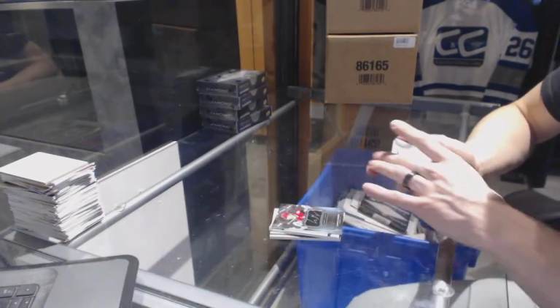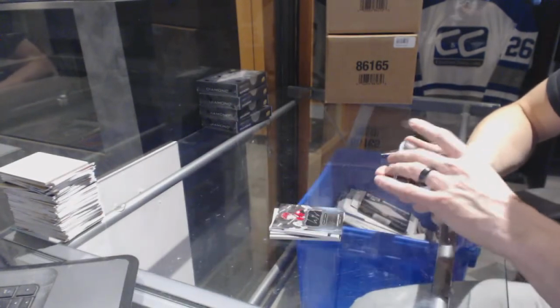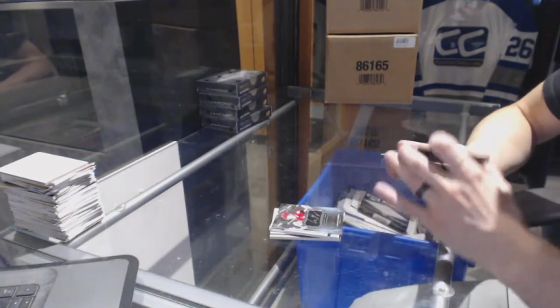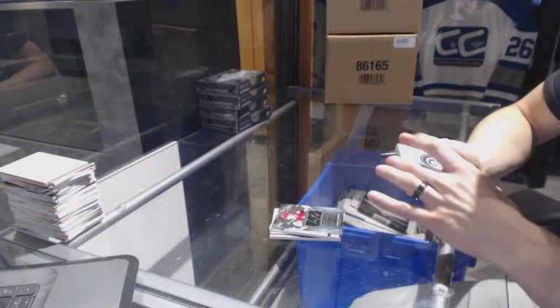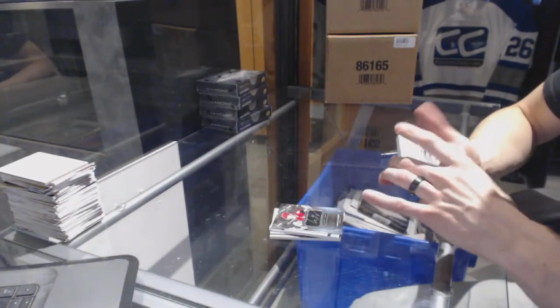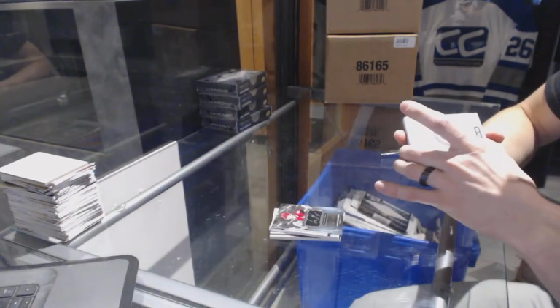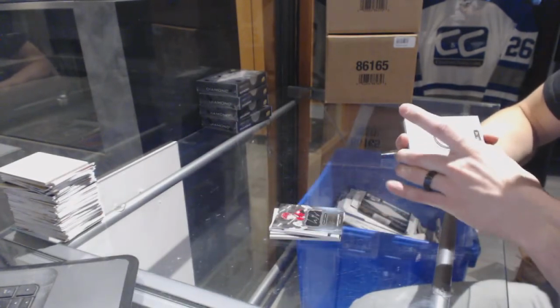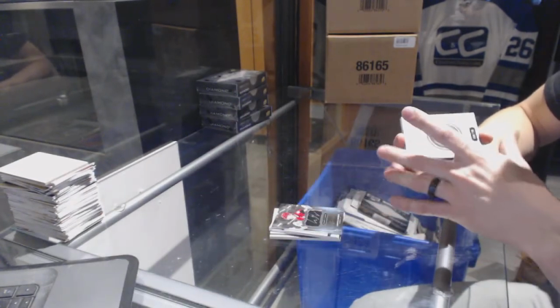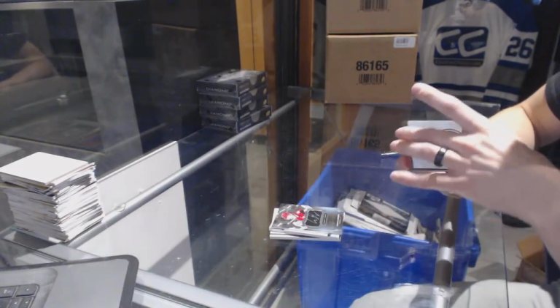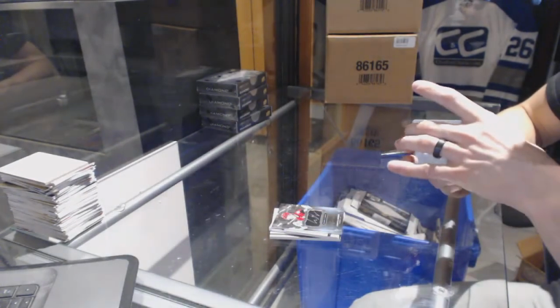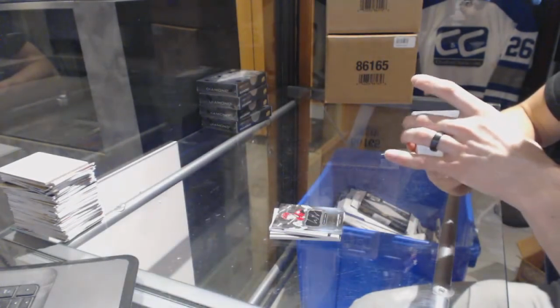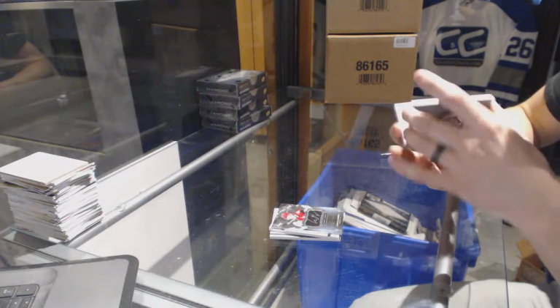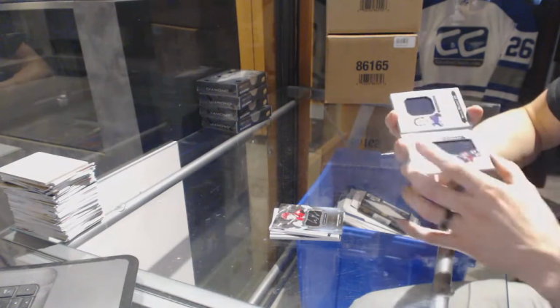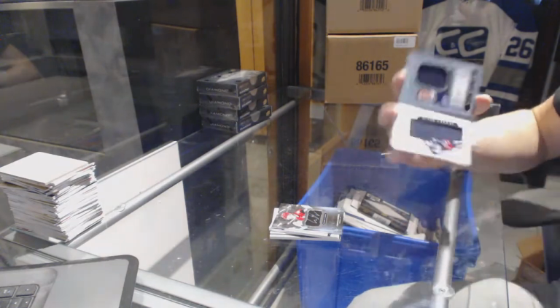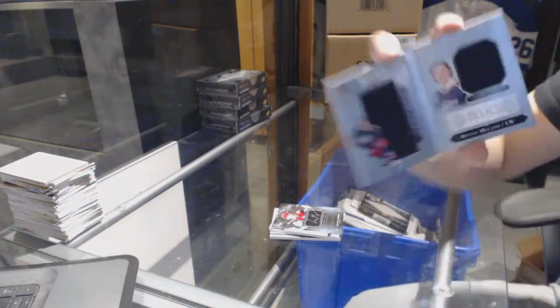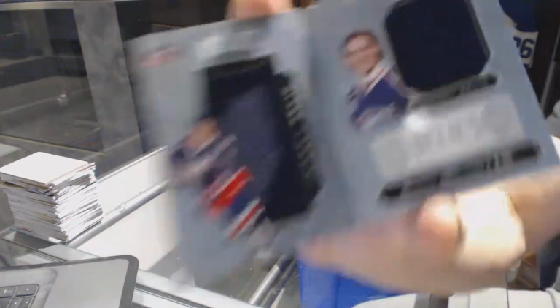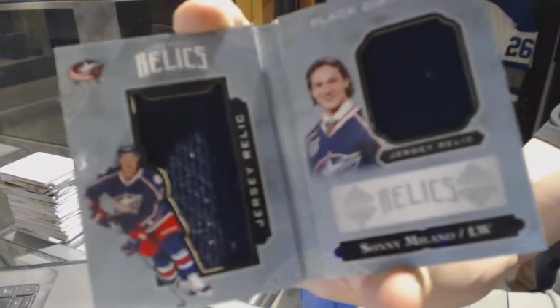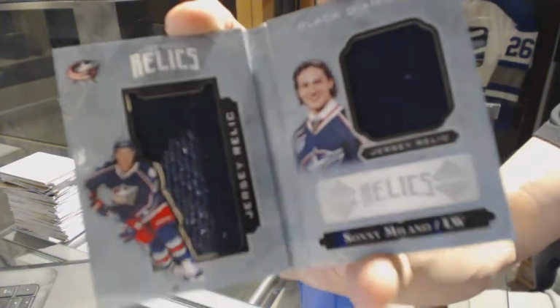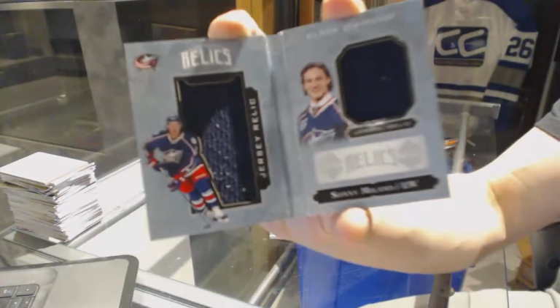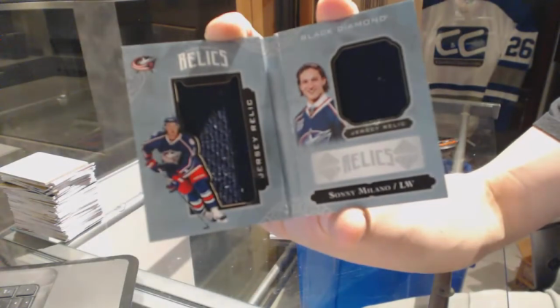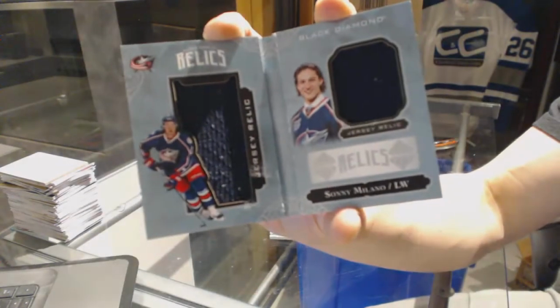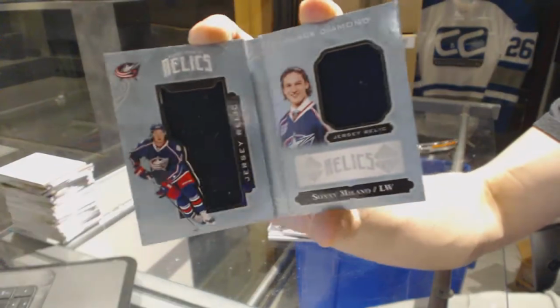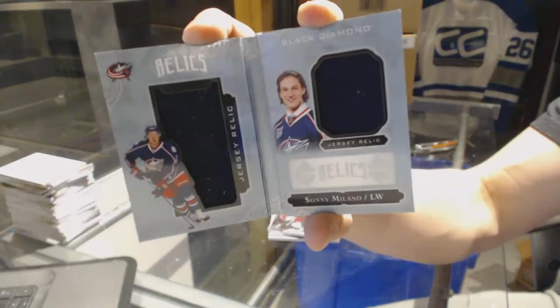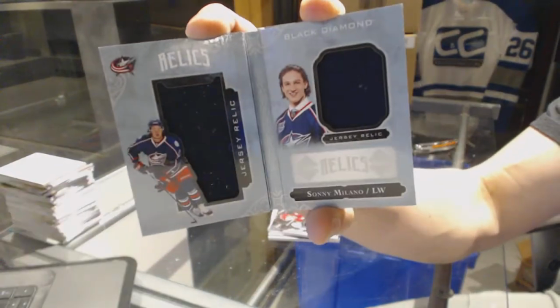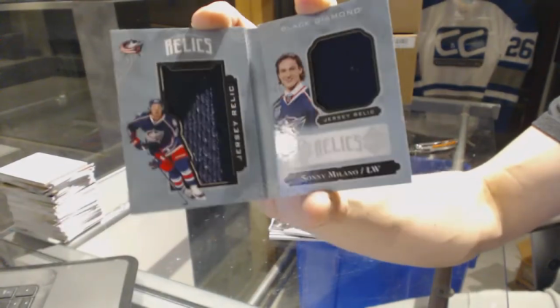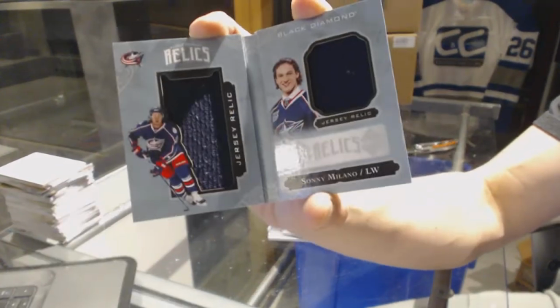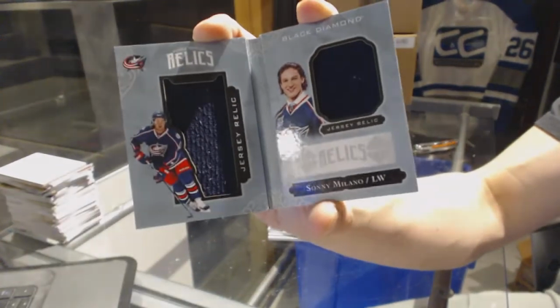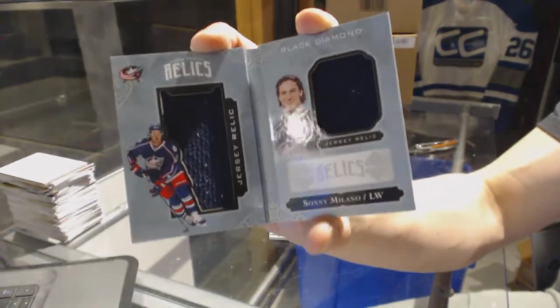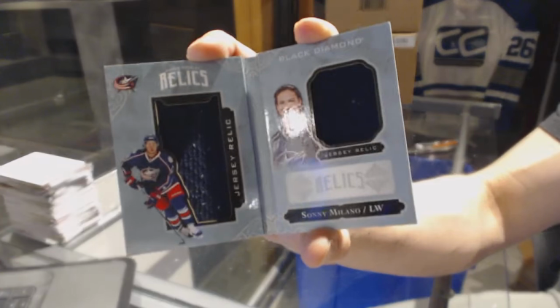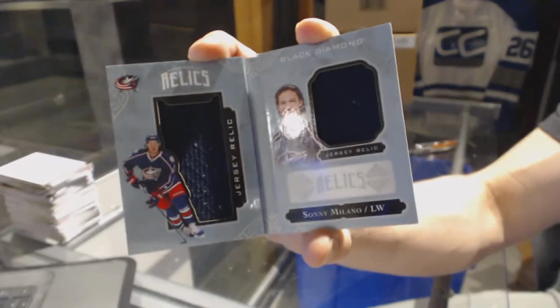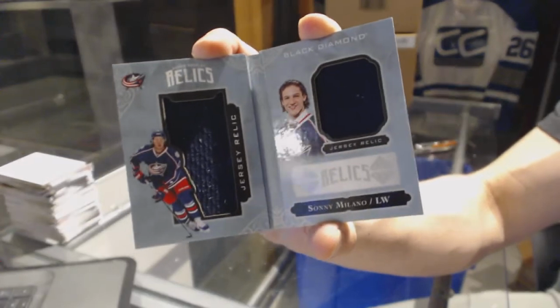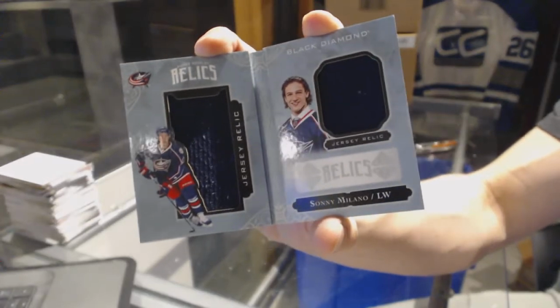We've got a rookie booklet relics, dual jersey, number 299, for the Columbus Blue Jackets, Sonny Milano.